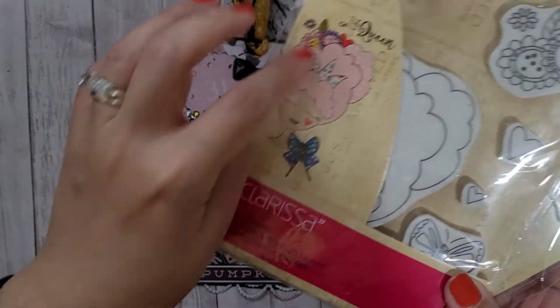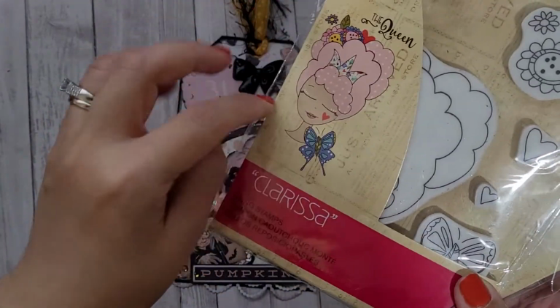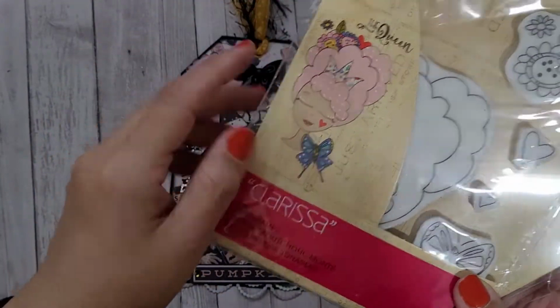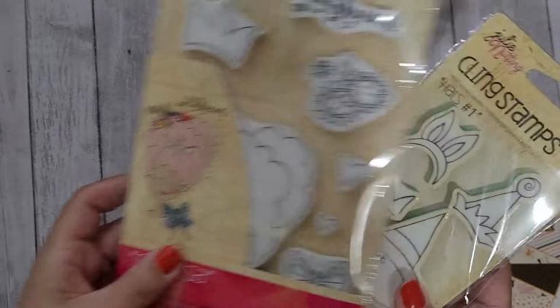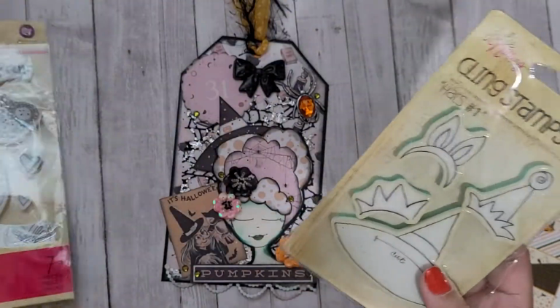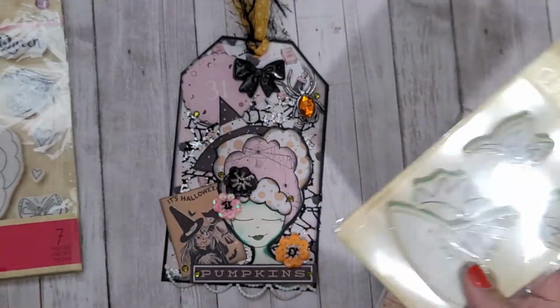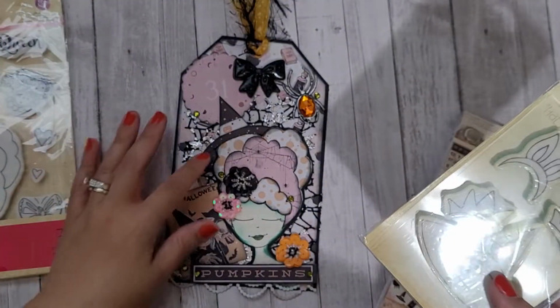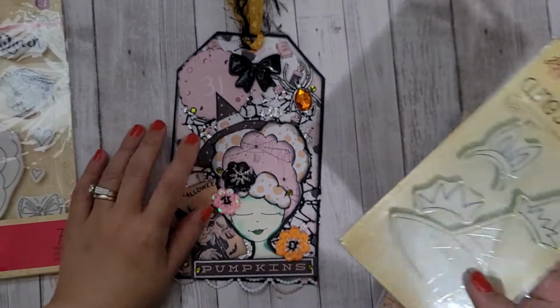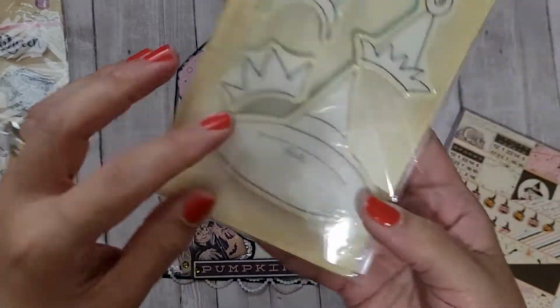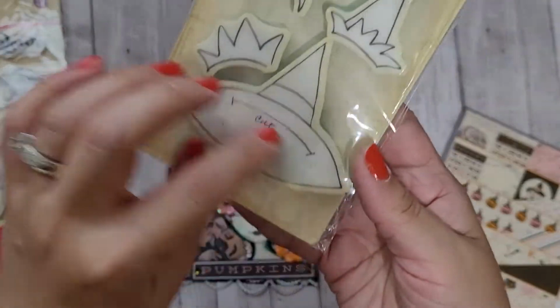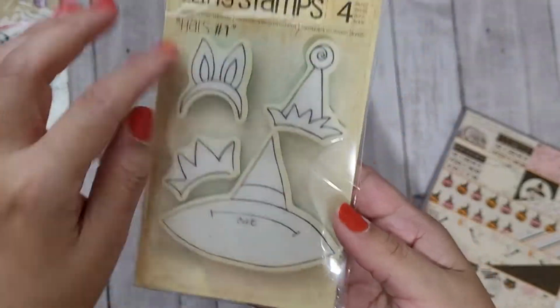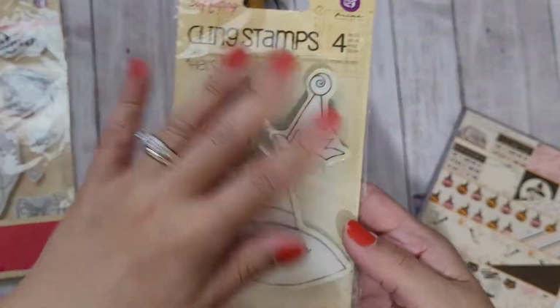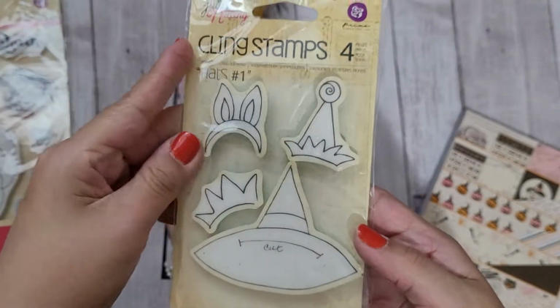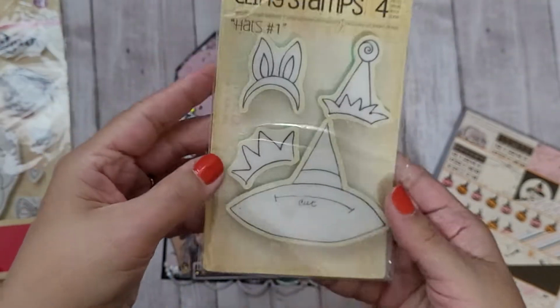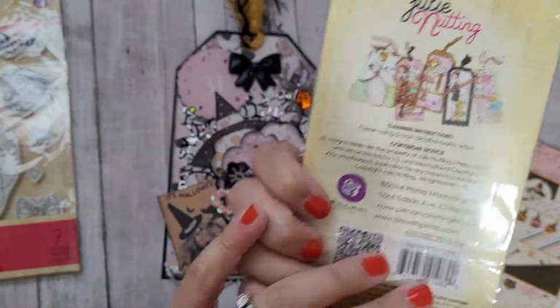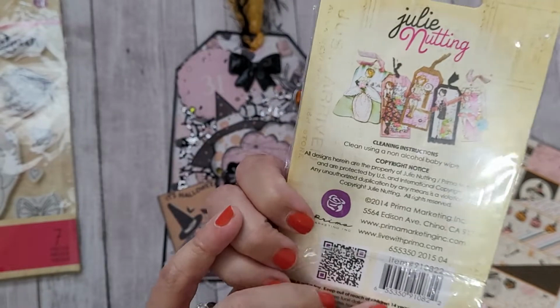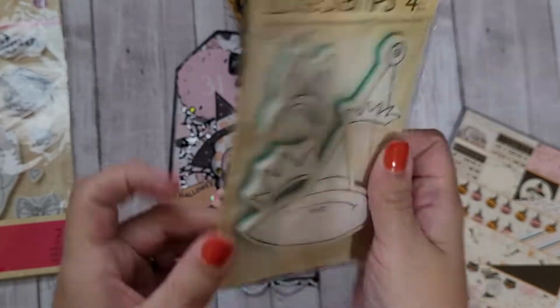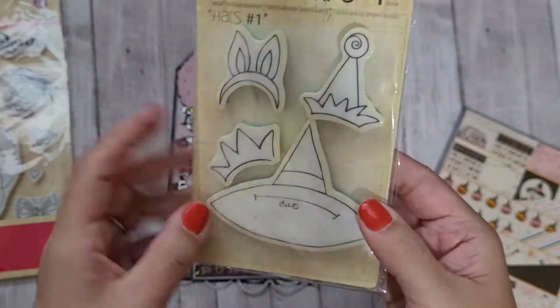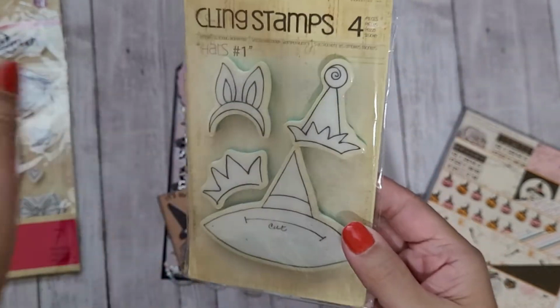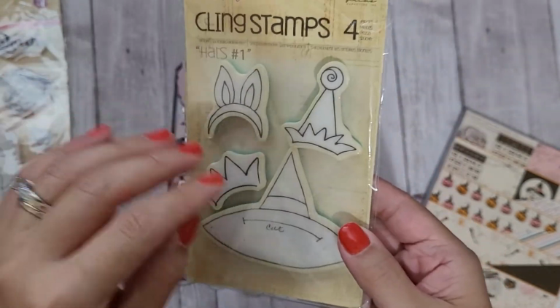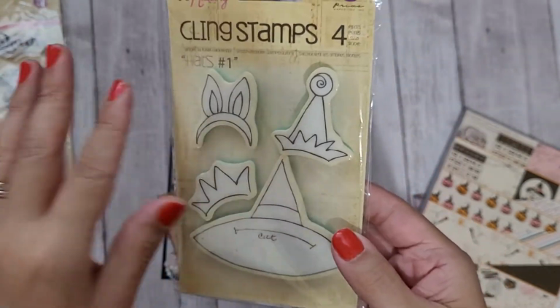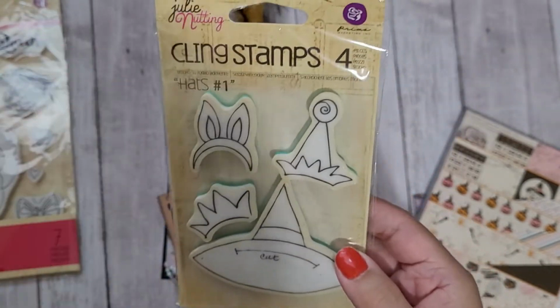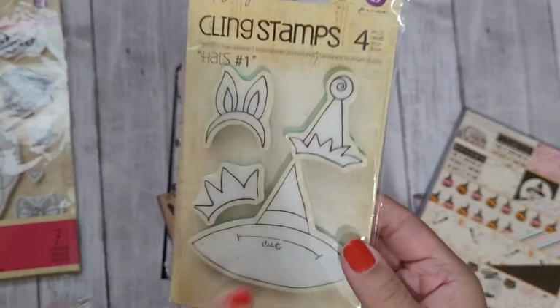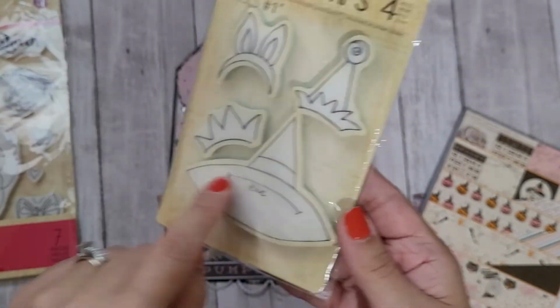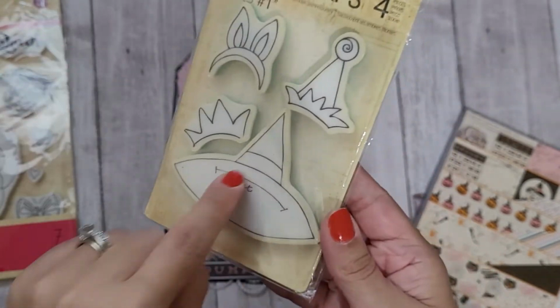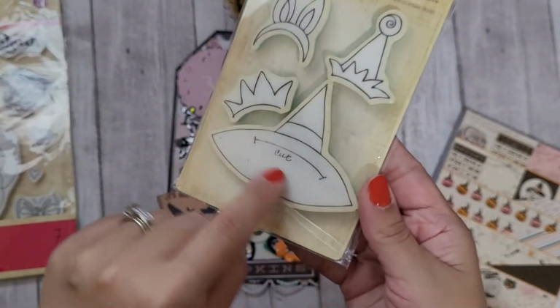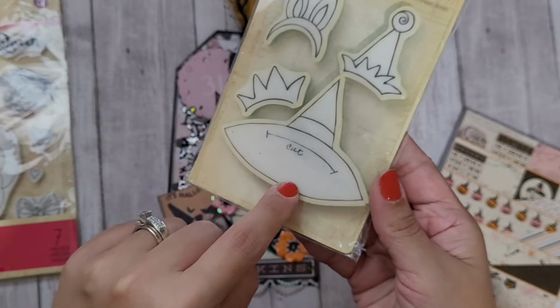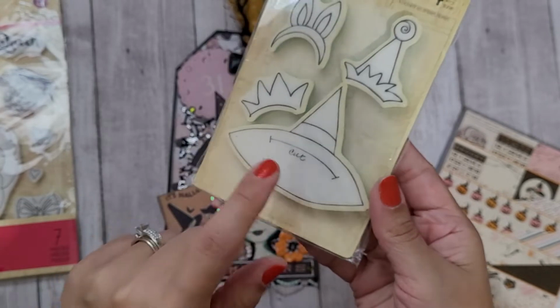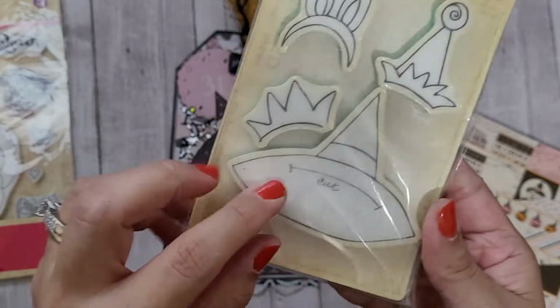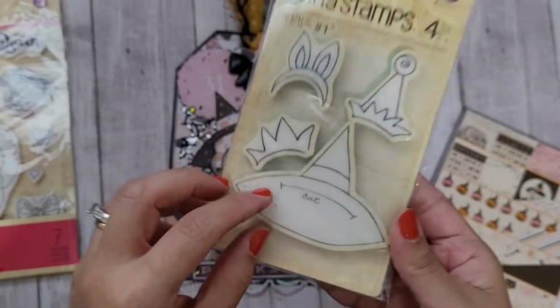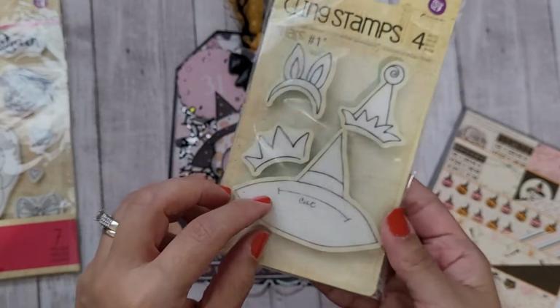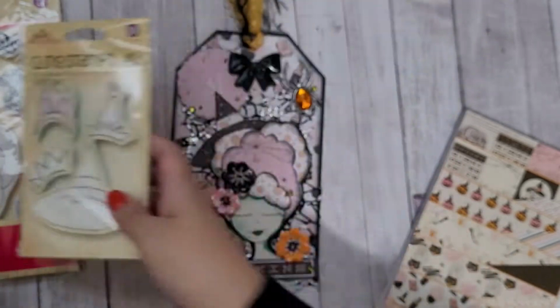It's the big Julie Nutting face. I also used this really old 2014 set from series one — it's a witch hat stamp. You can tell how yellow it is; it's pretty old.